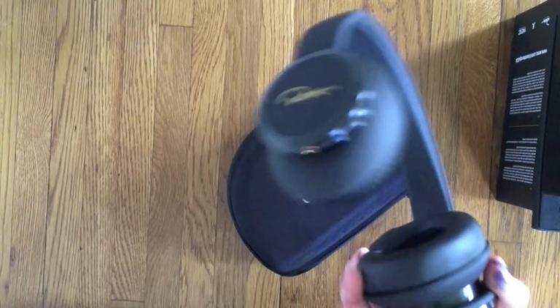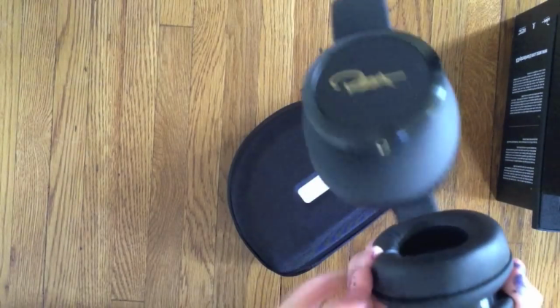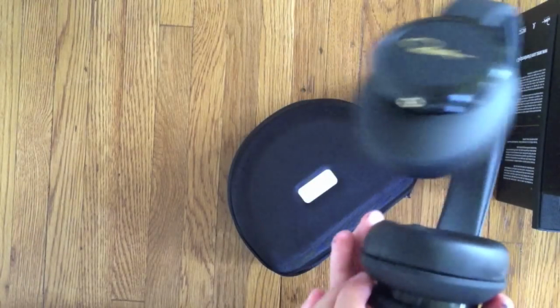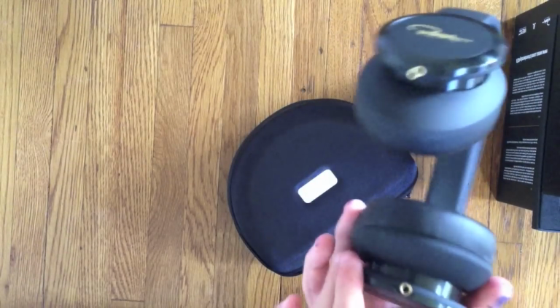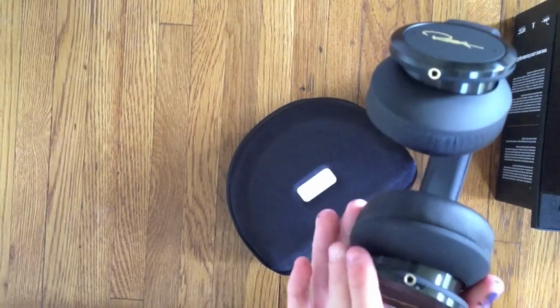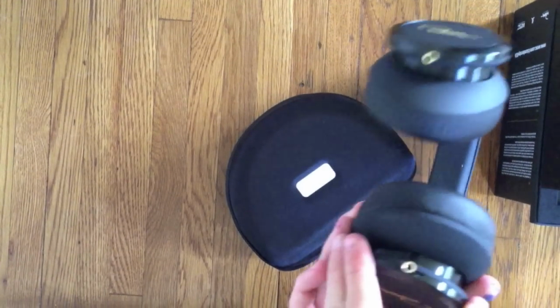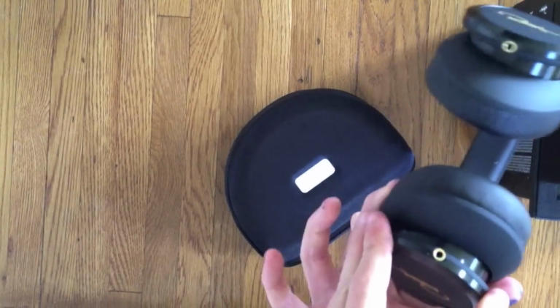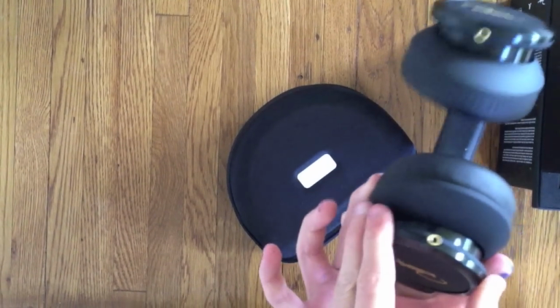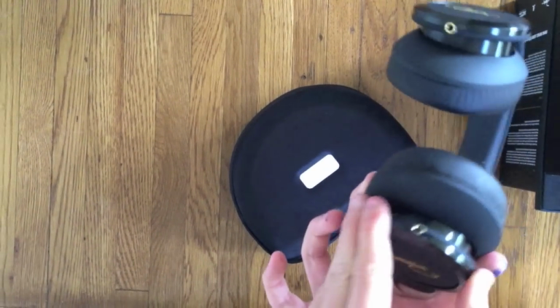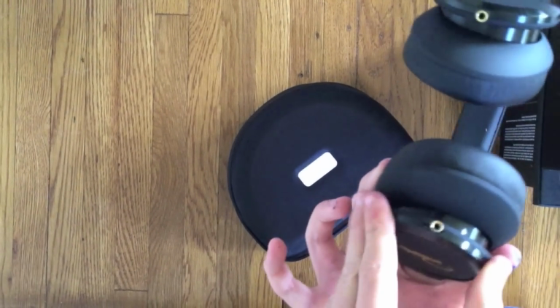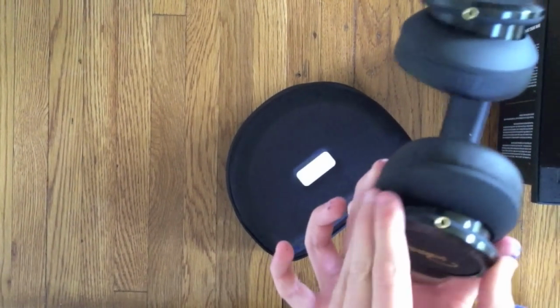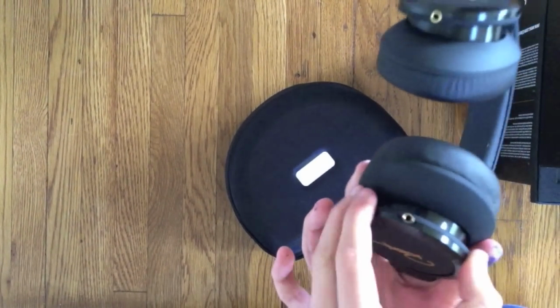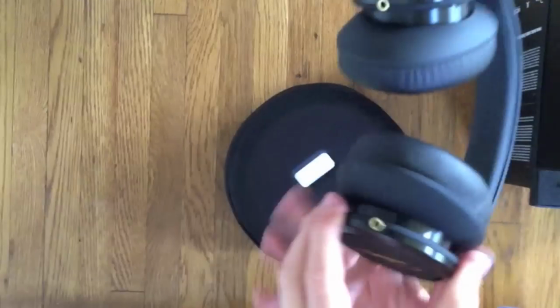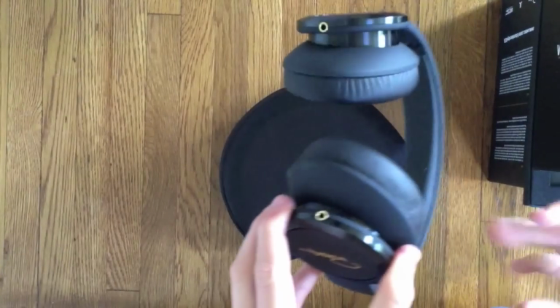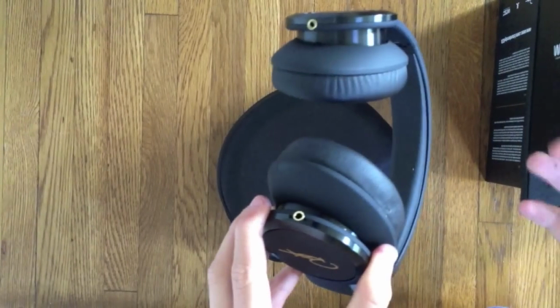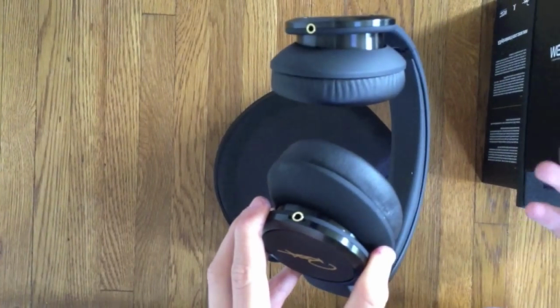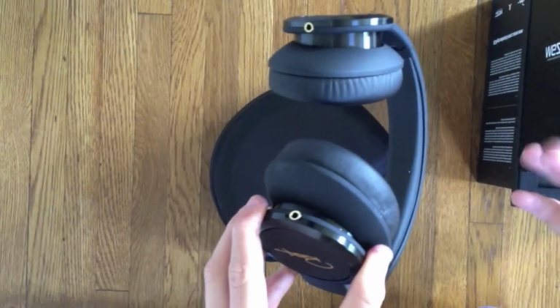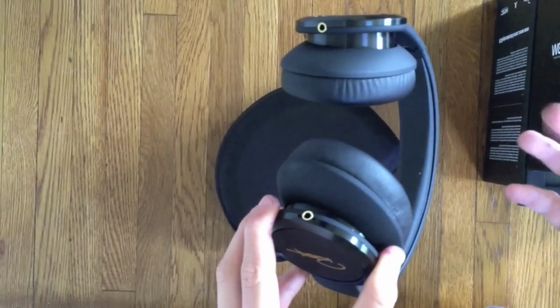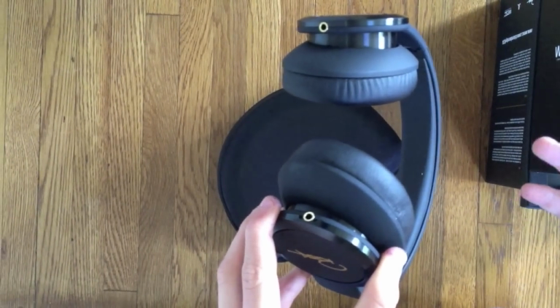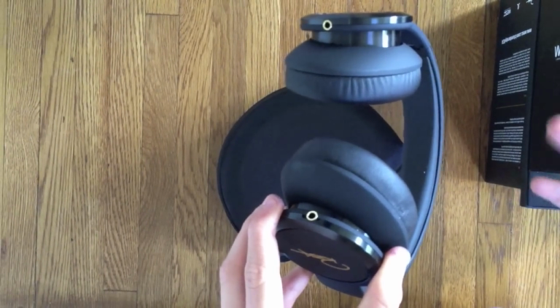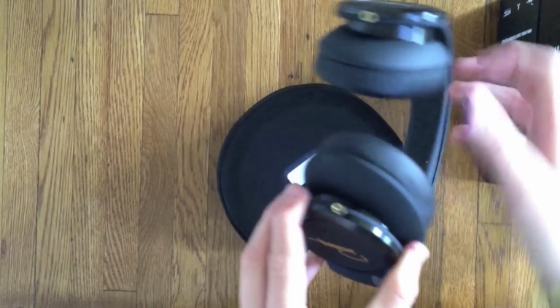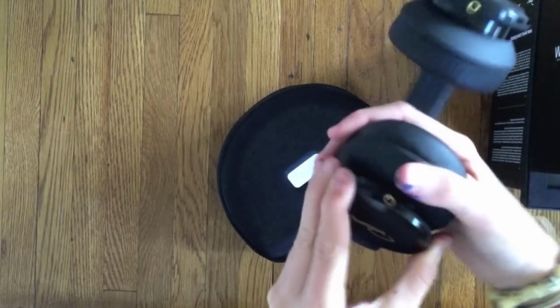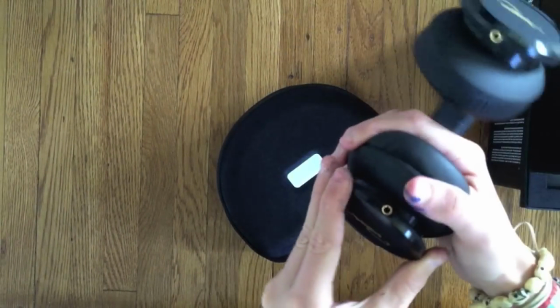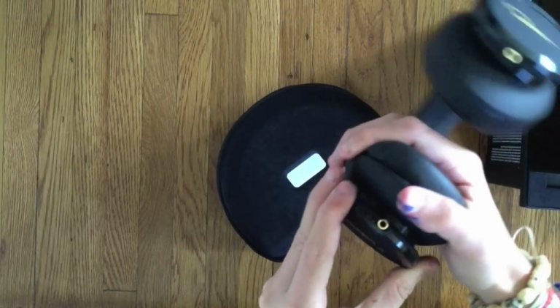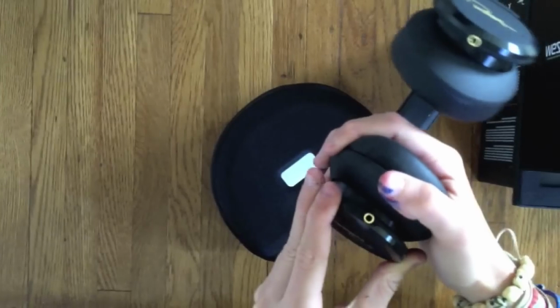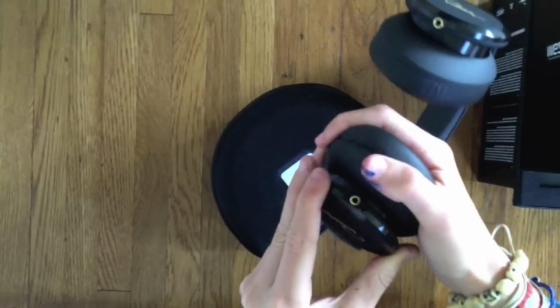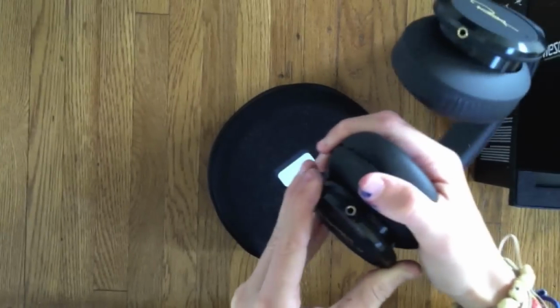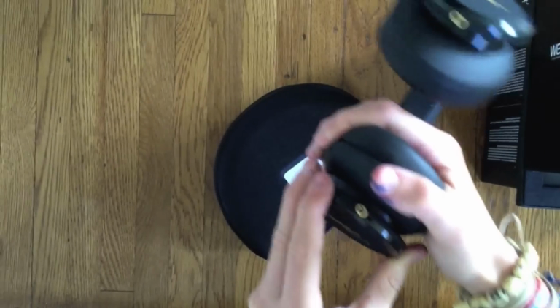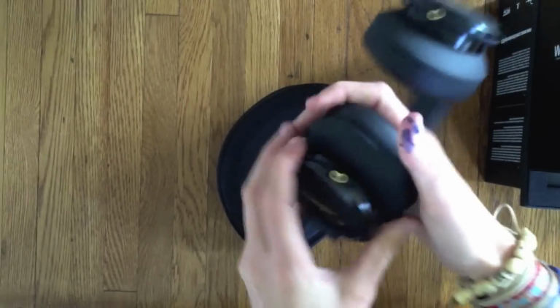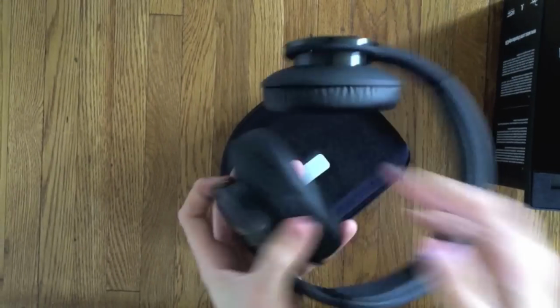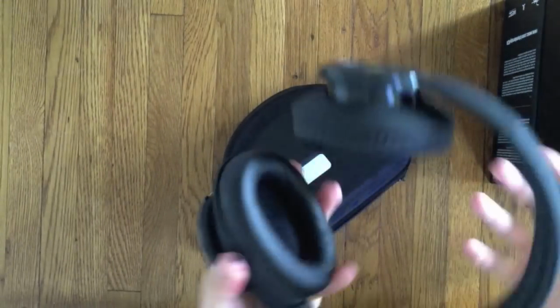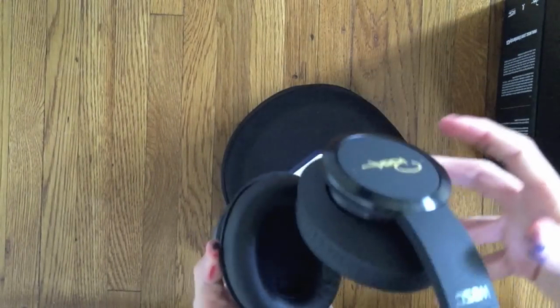Here's the on/off switch to turn on the noise cancellation. That part is gold, which is pretty cool.